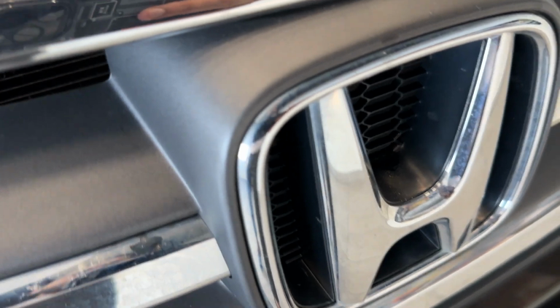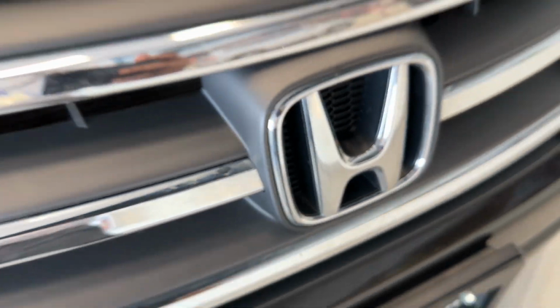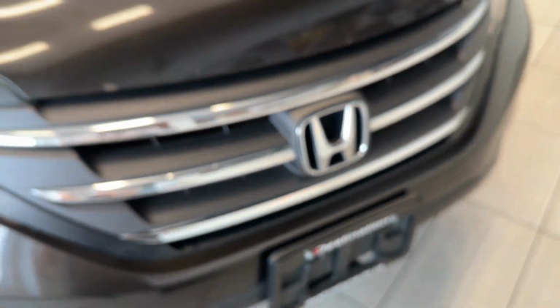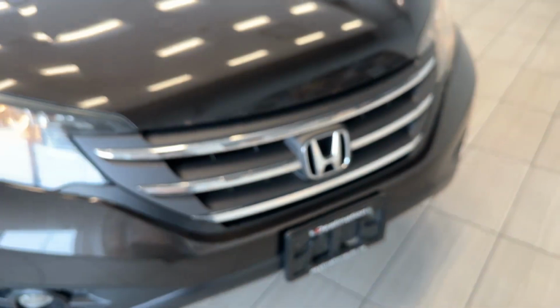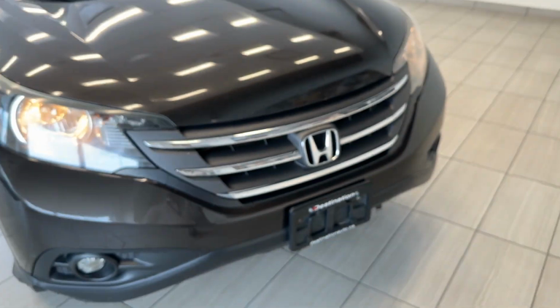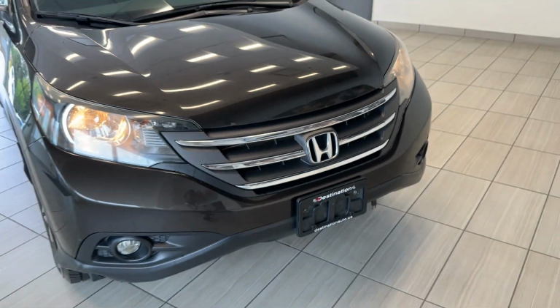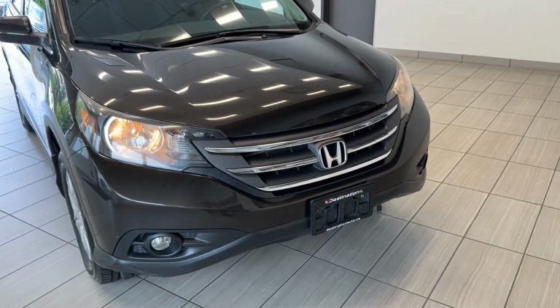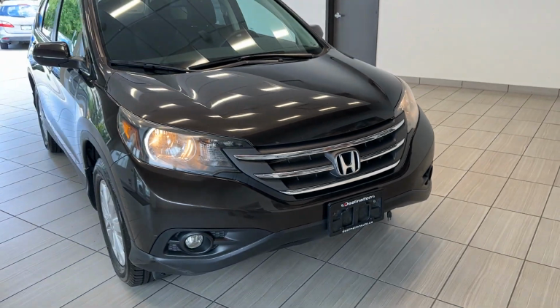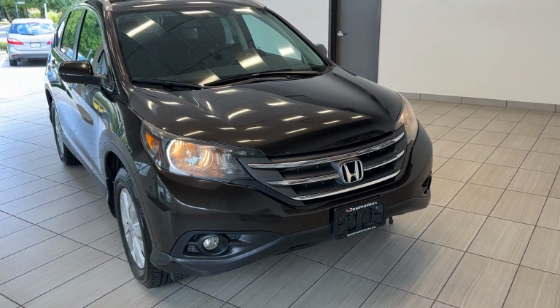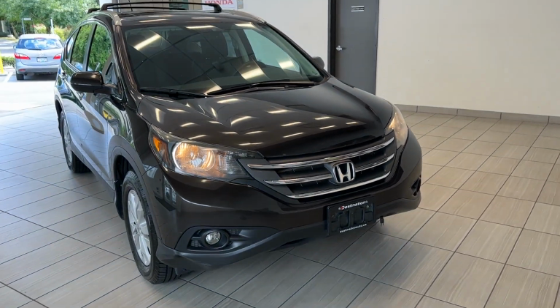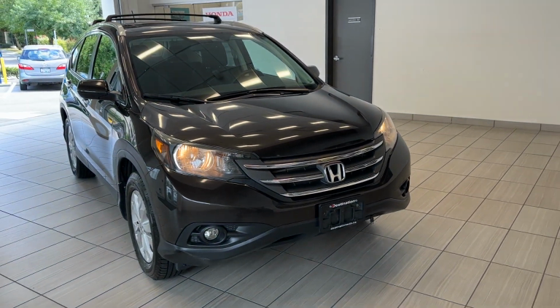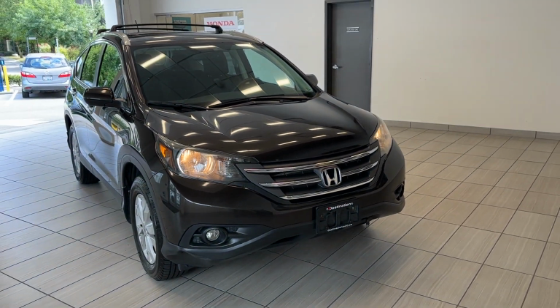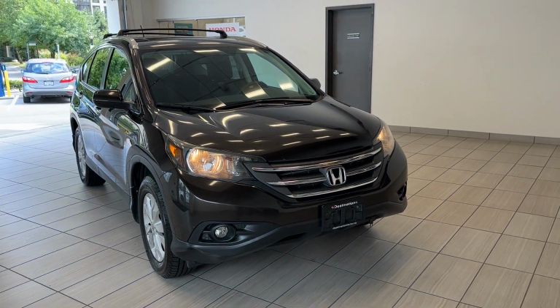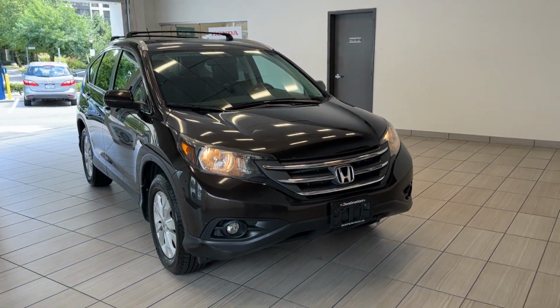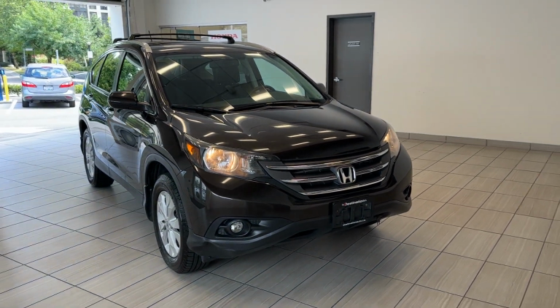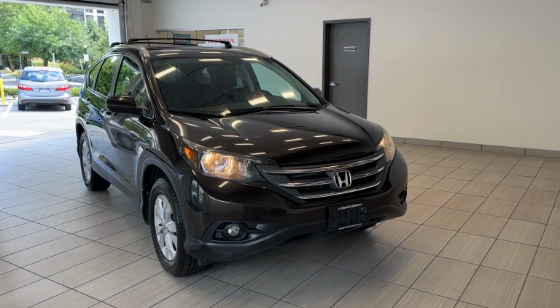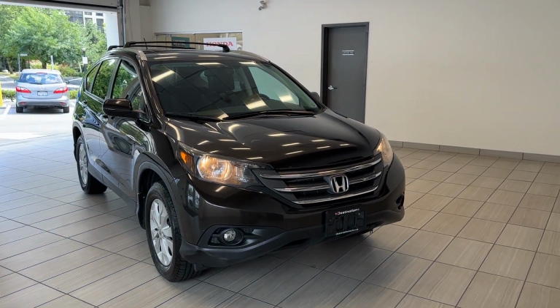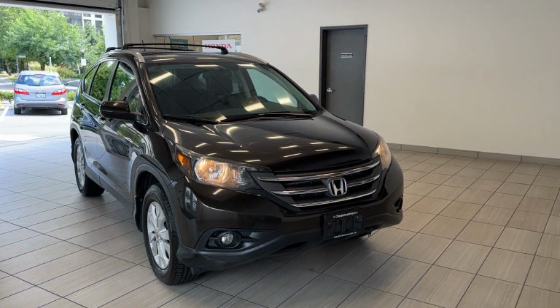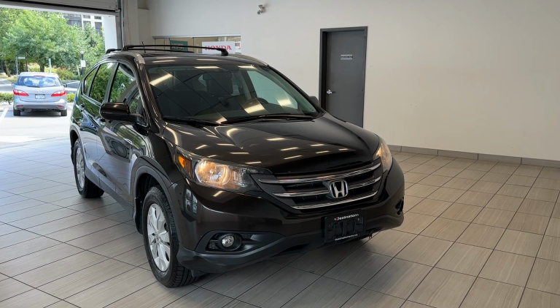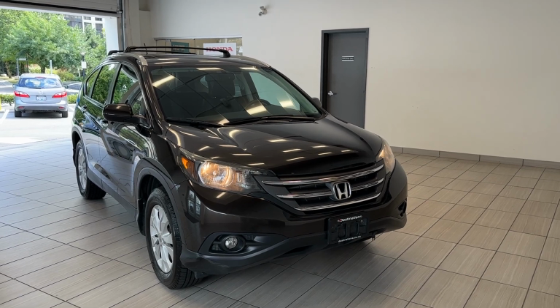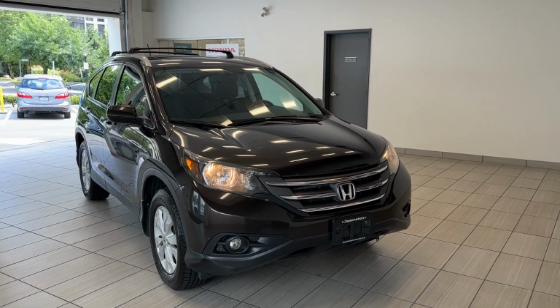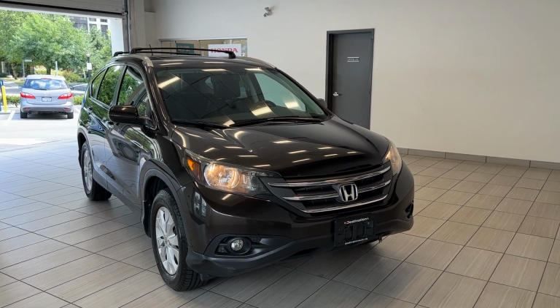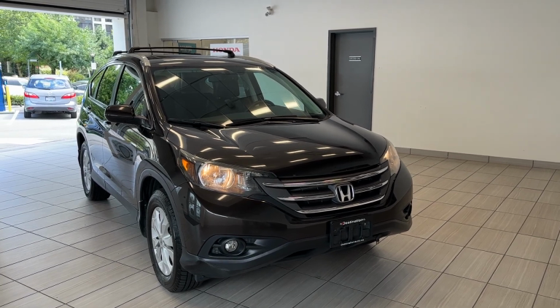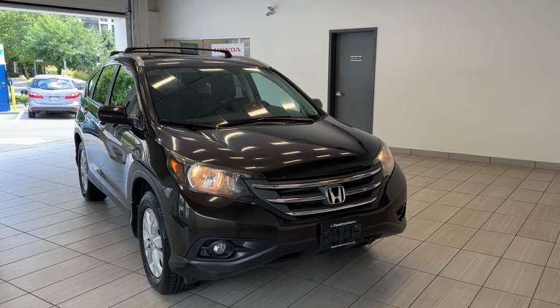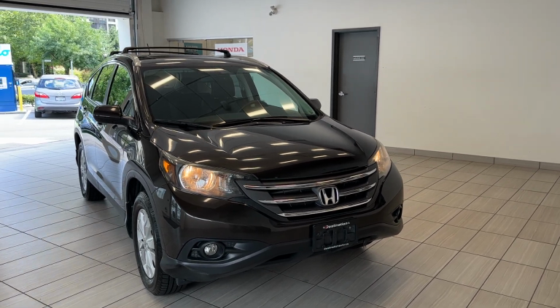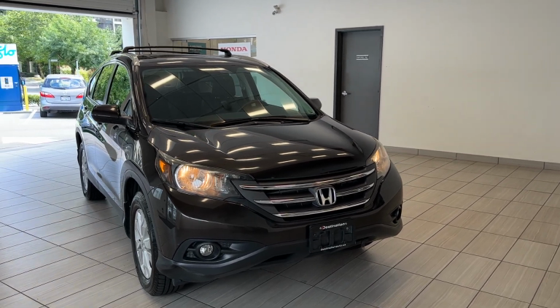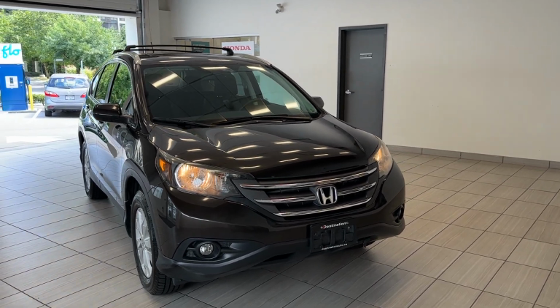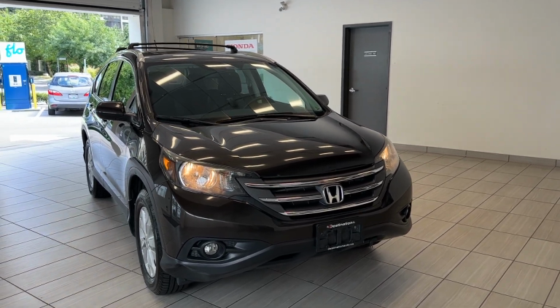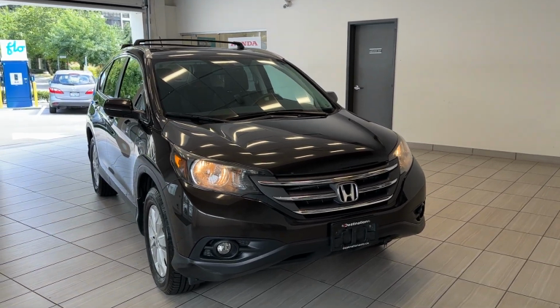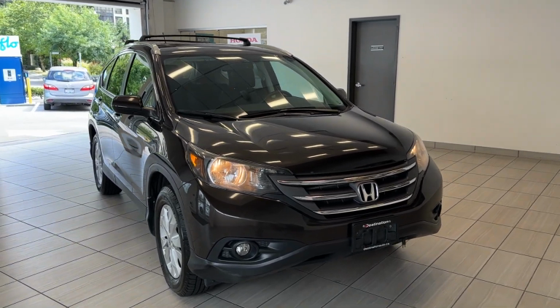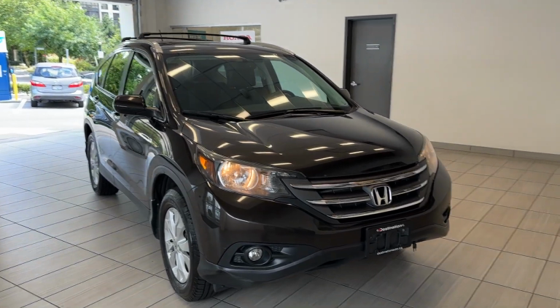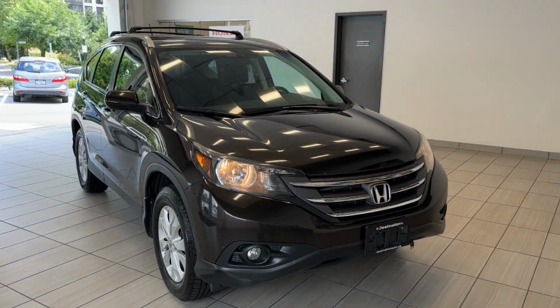Hi guys, welcome back to another exciting episode of what can I test drive at Destination Honda BV. Today we have a 2014 Honda CR-V Touring in this gorgeous brown color.